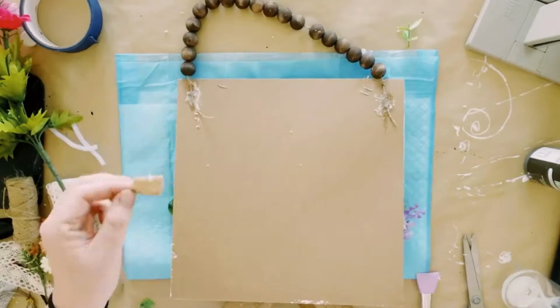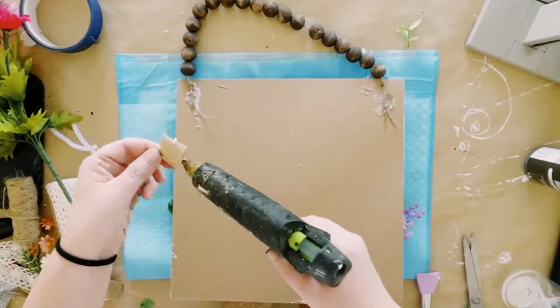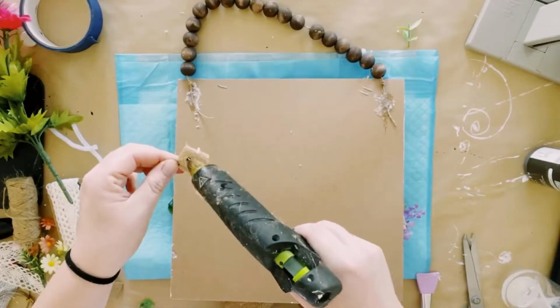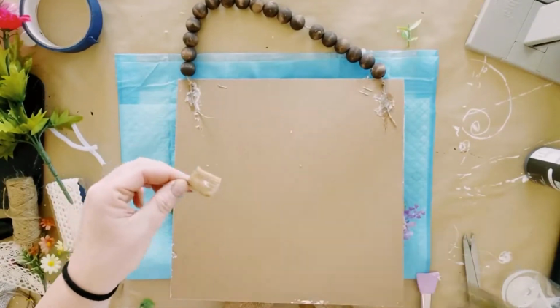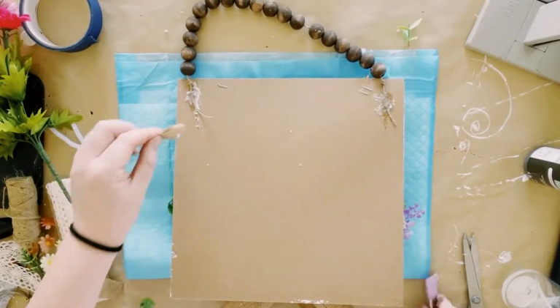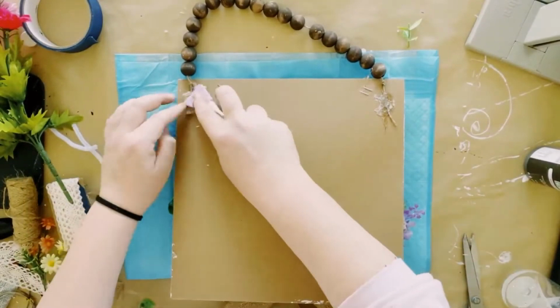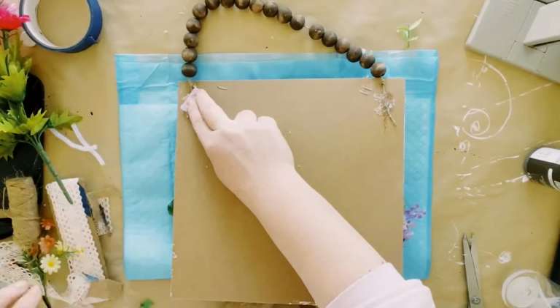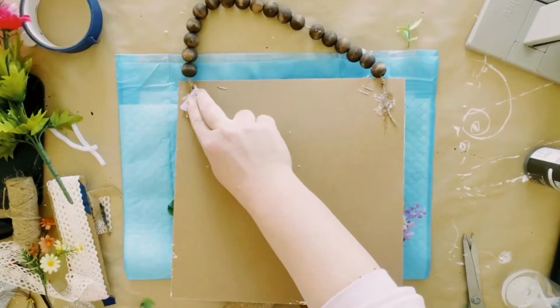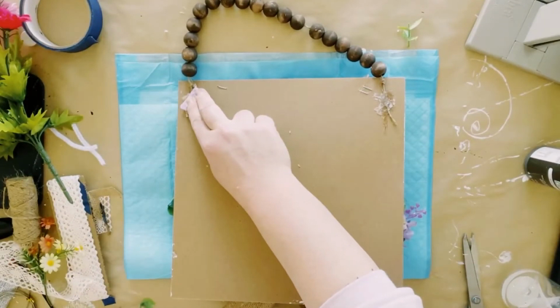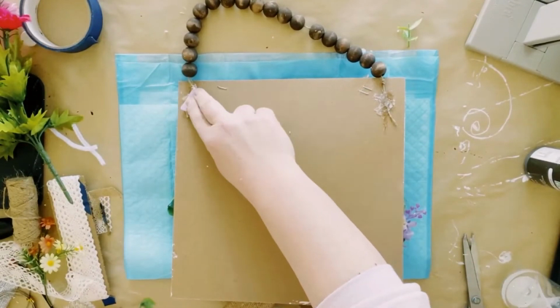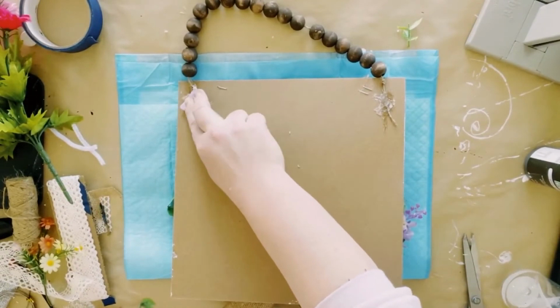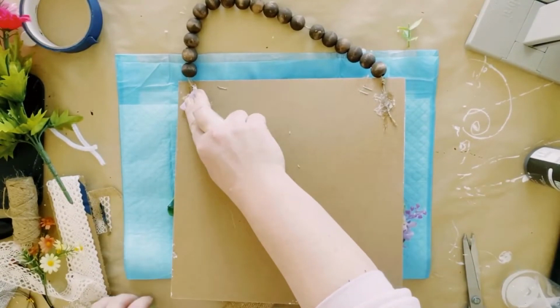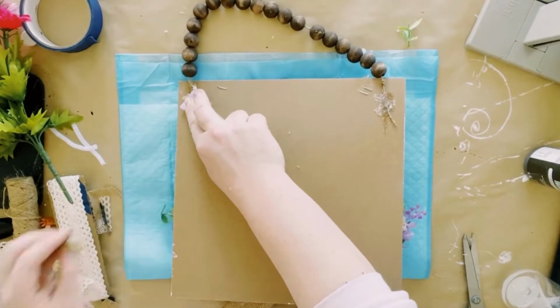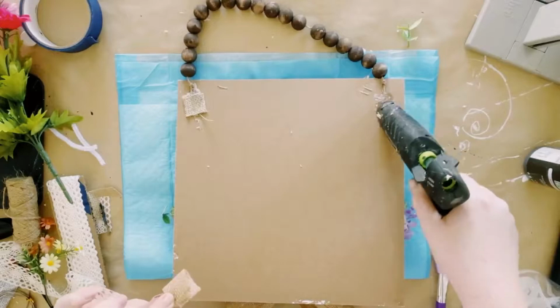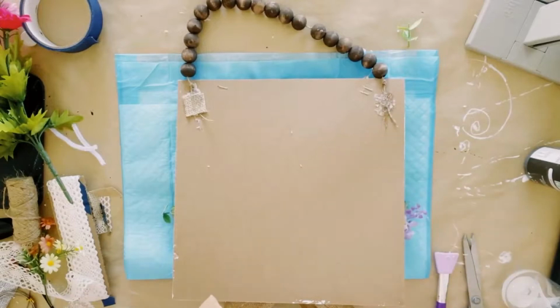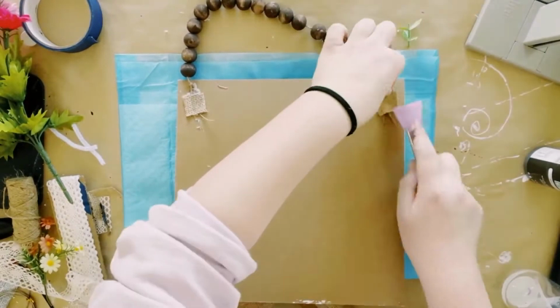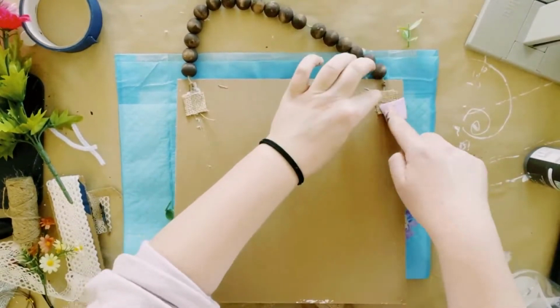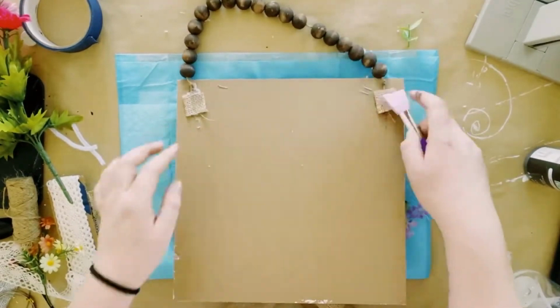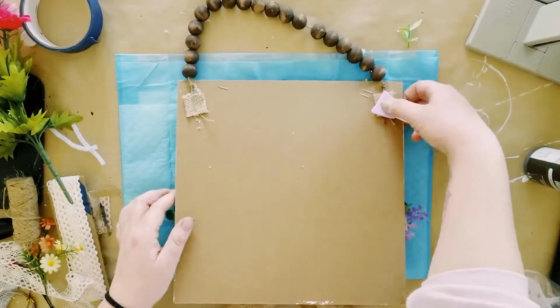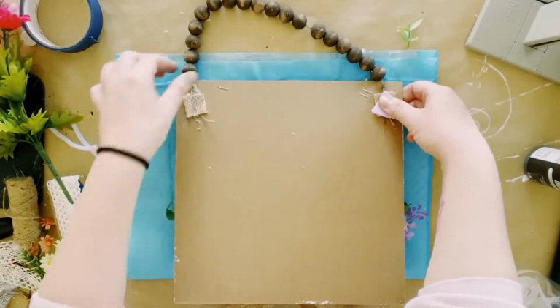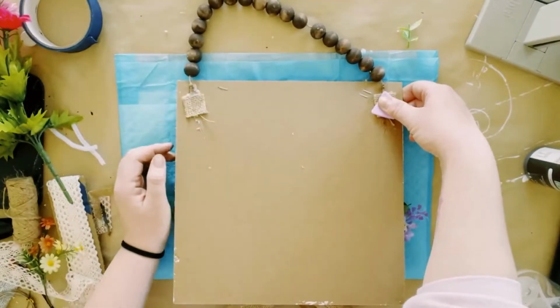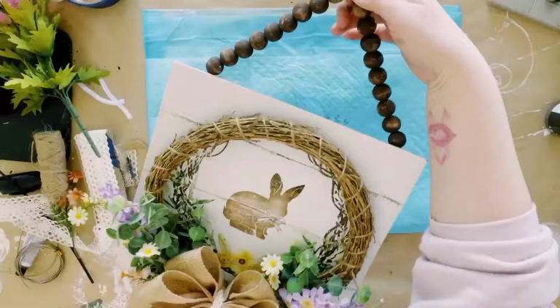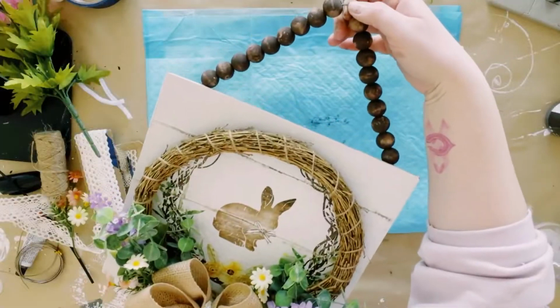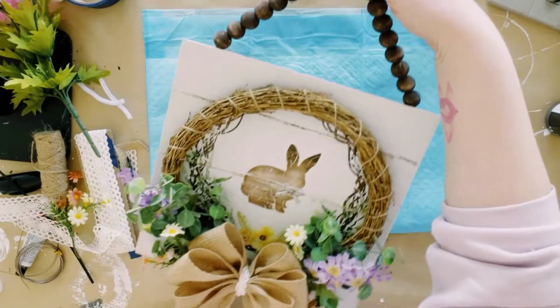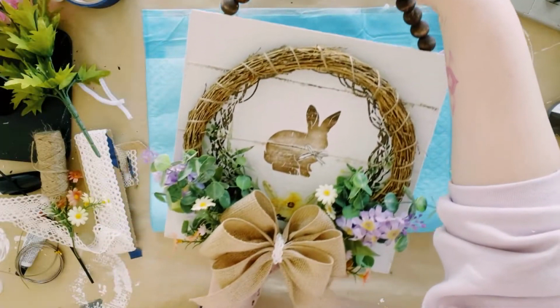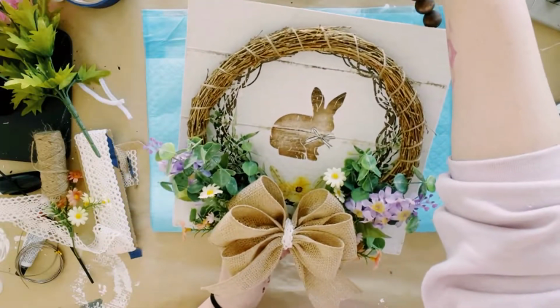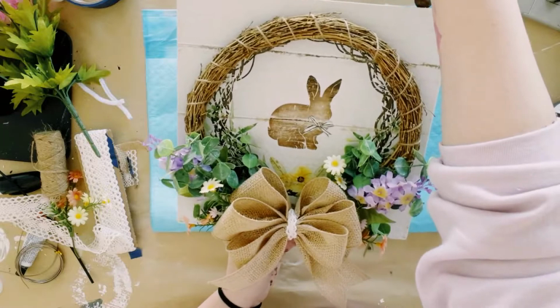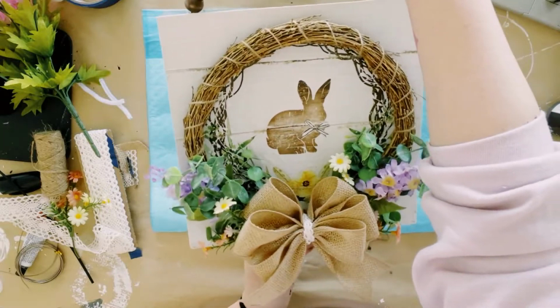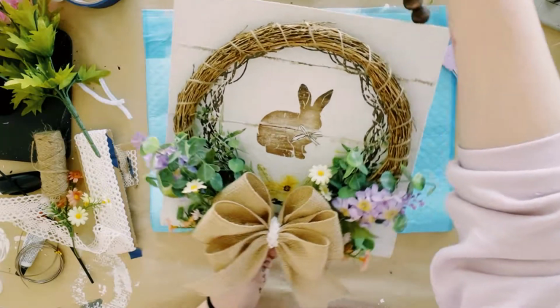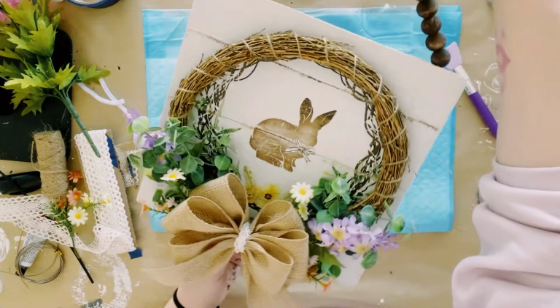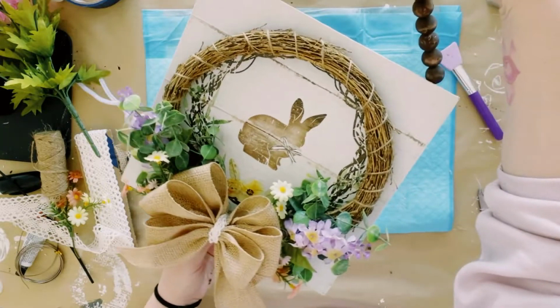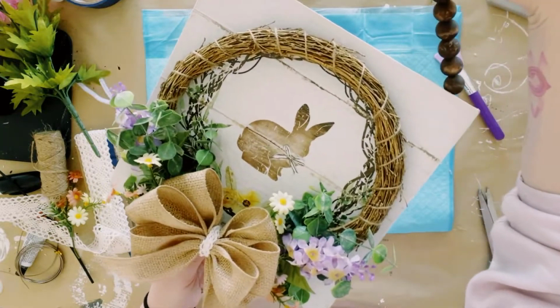For some extra support, I like to just hot glue some extra ribbon right over the ends of the string. And there you go — I think this came out so adorable!